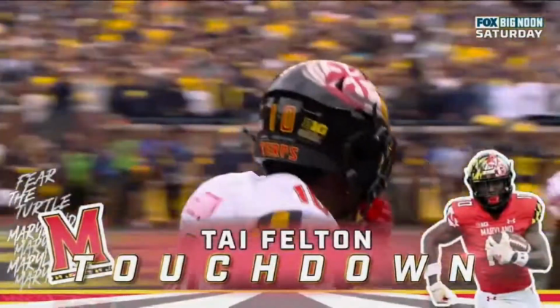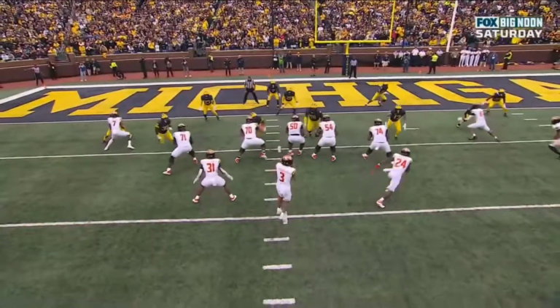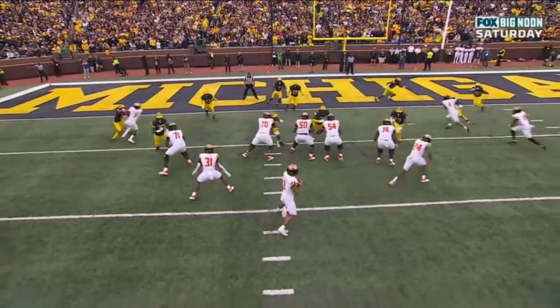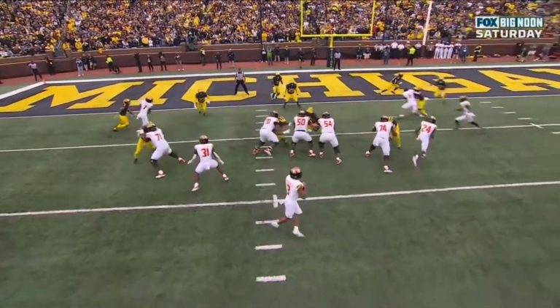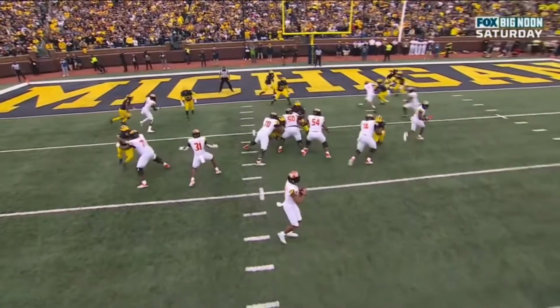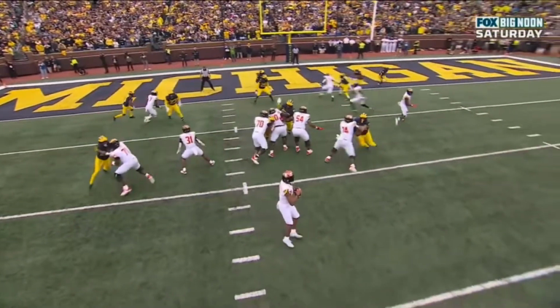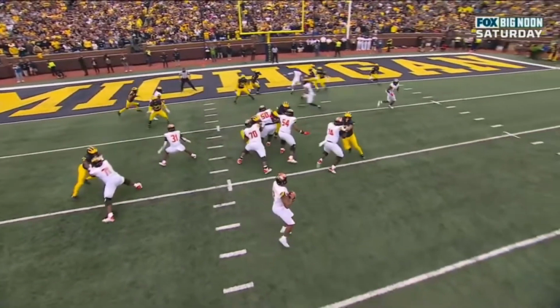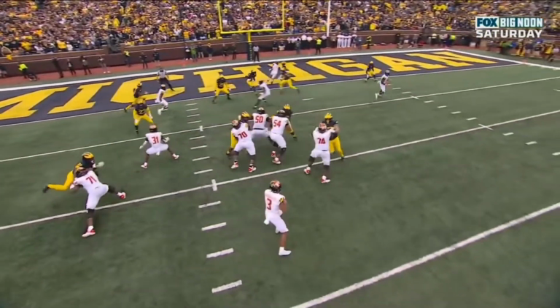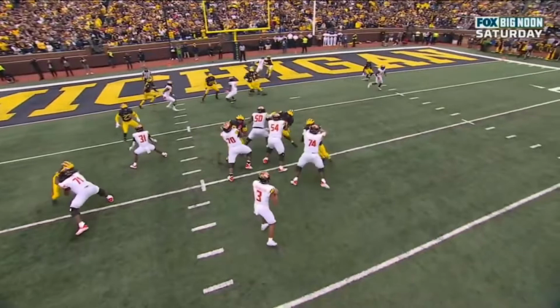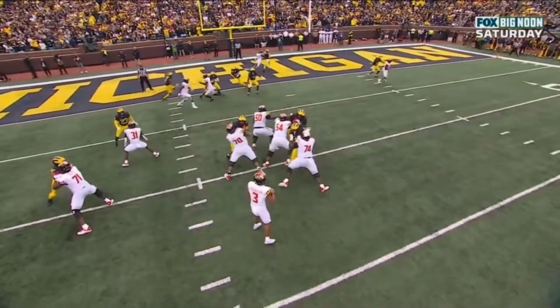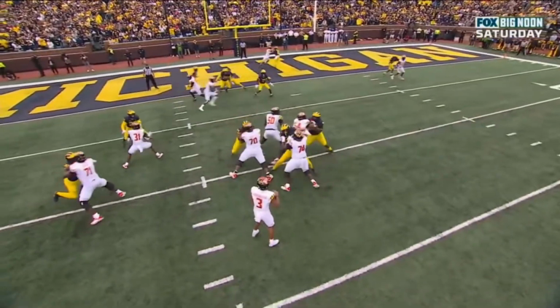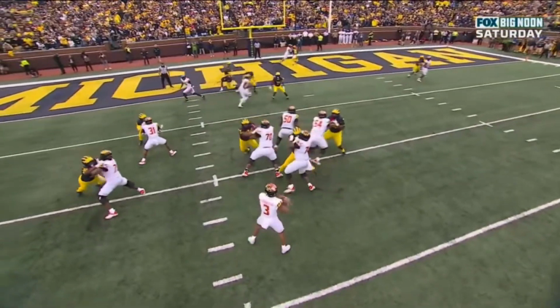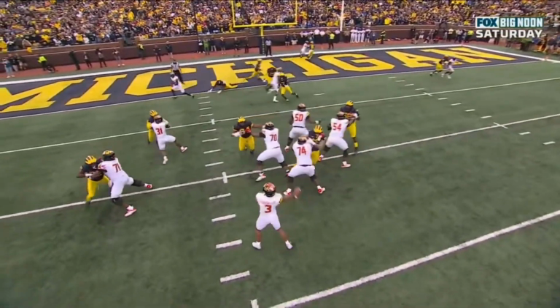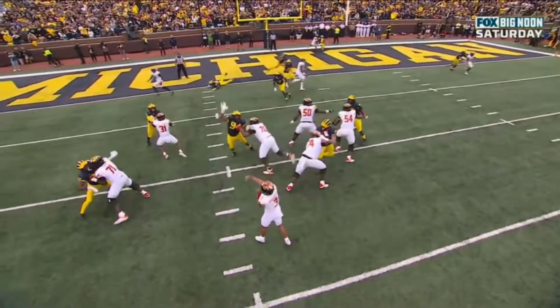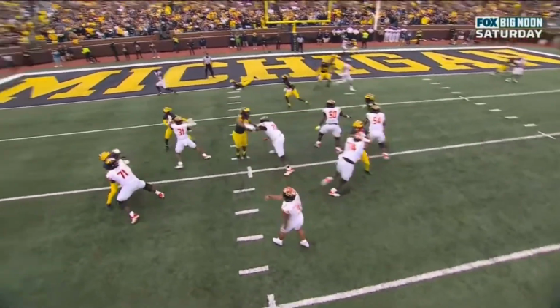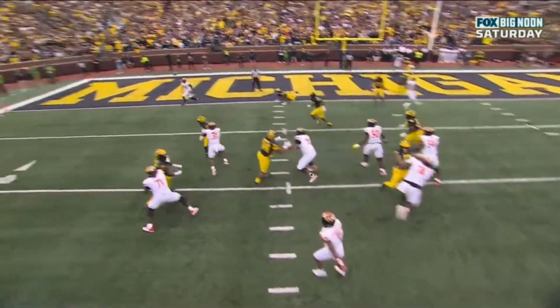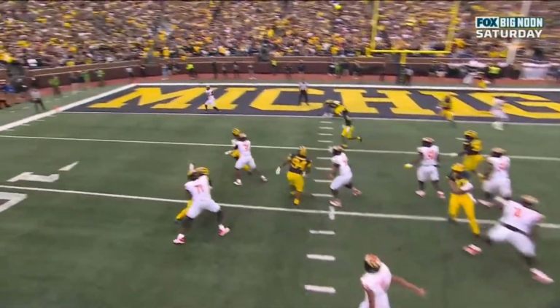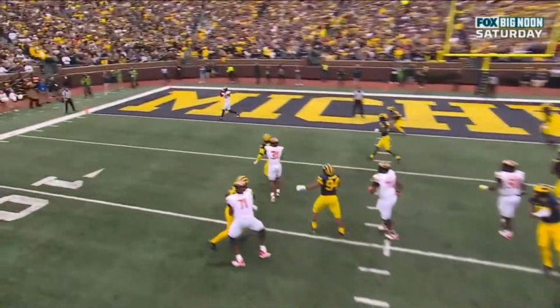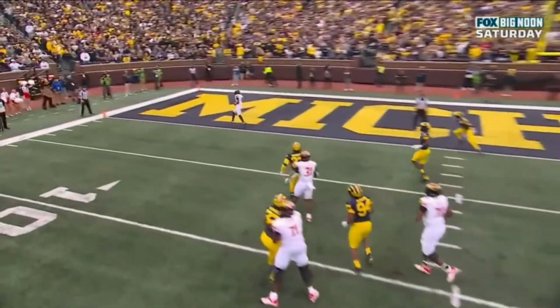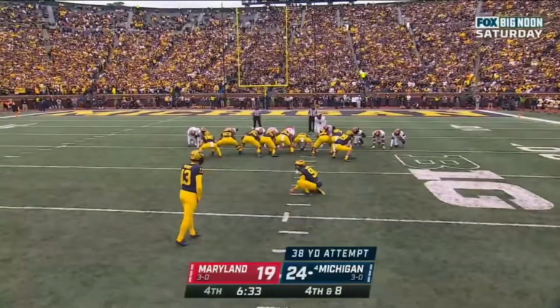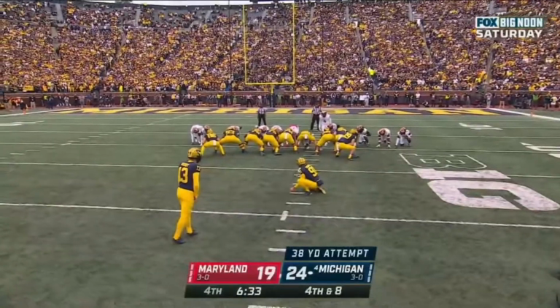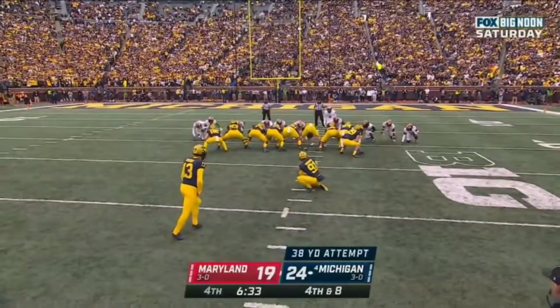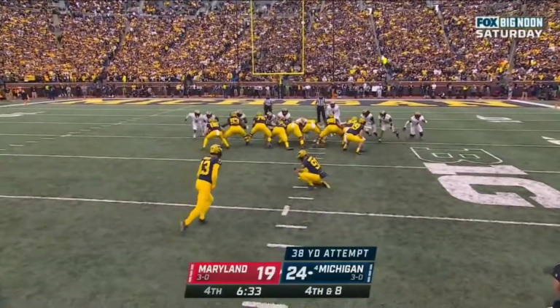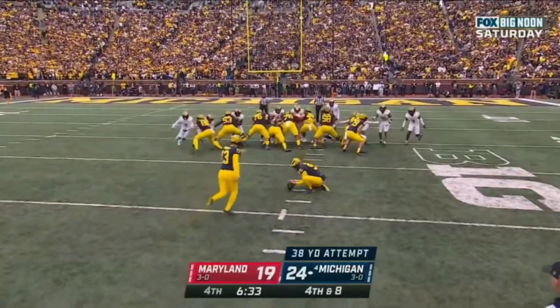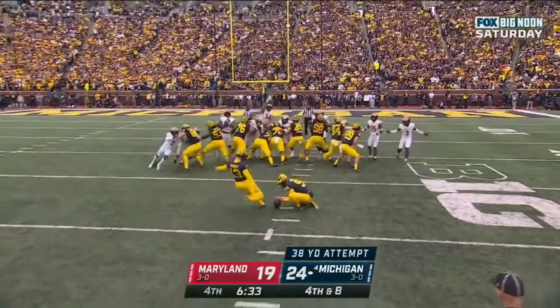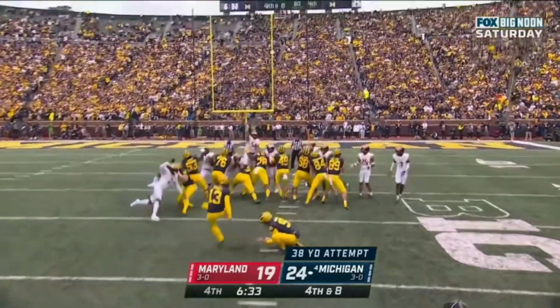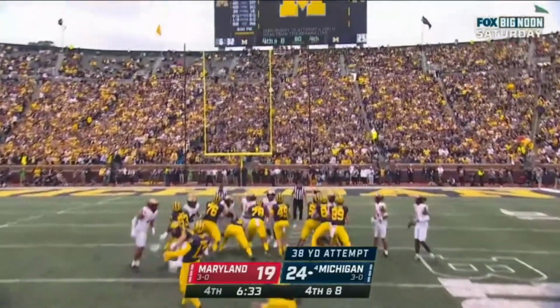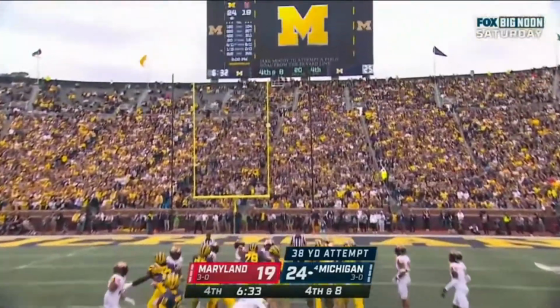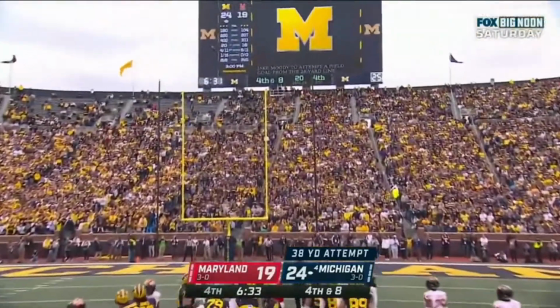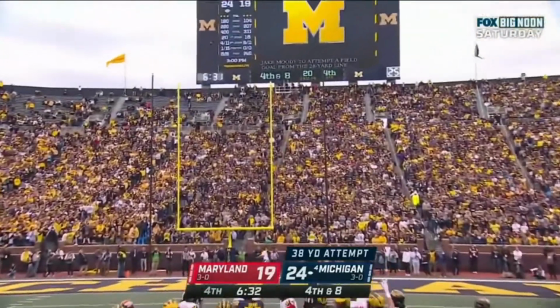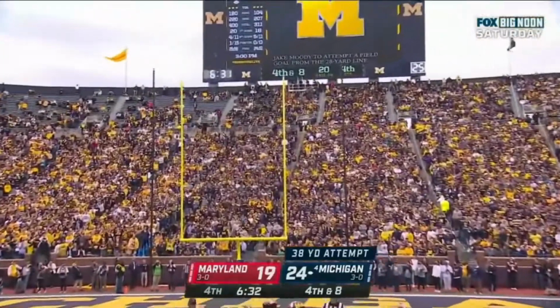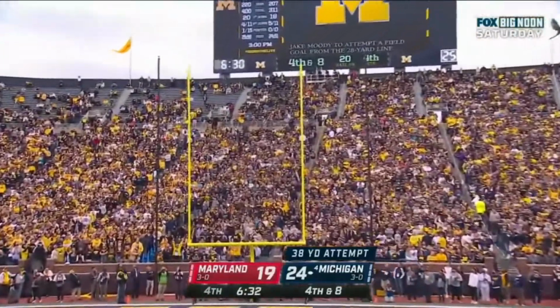Man coverage from Michigan. Watch all these Michigan Wolverines — they're trying to follow their man around. They hit the ground. He's 38 yards away. And perfect.